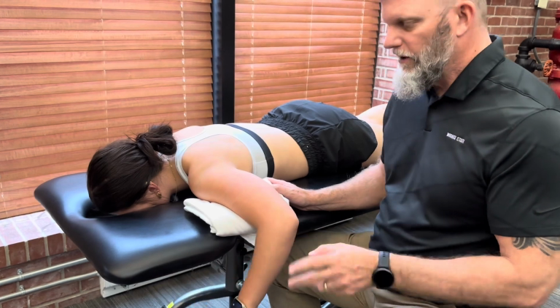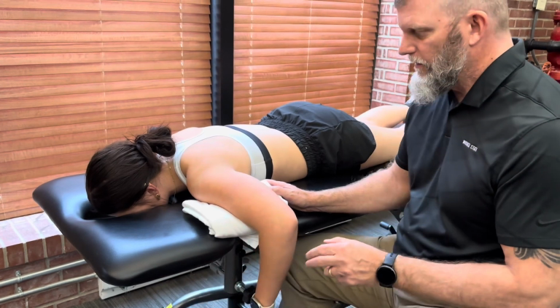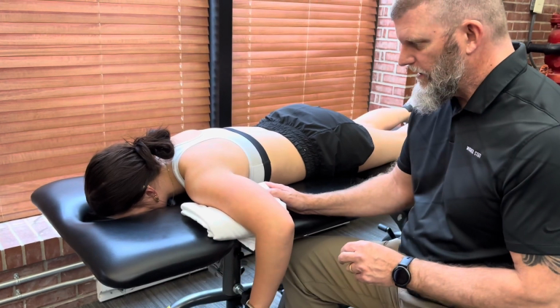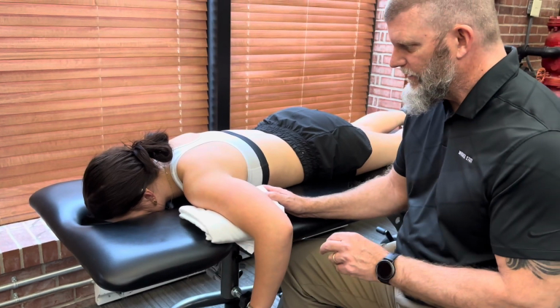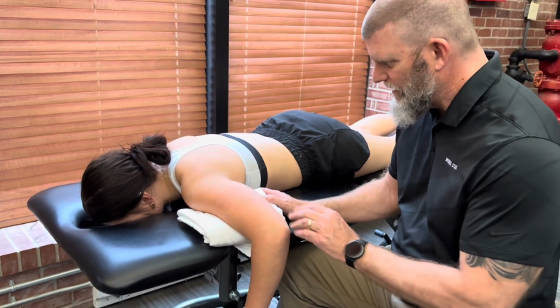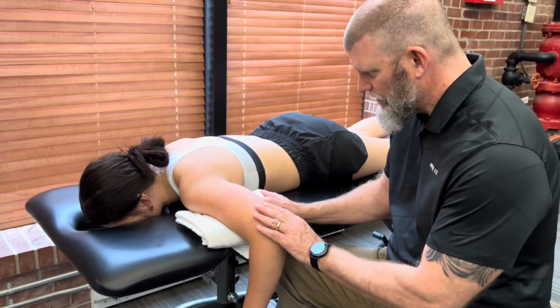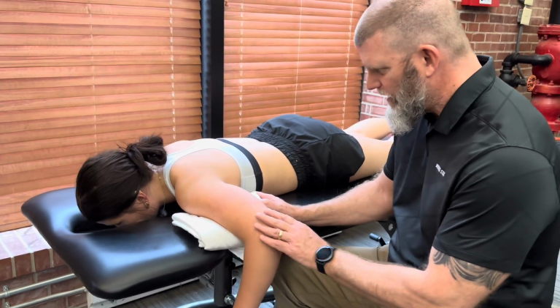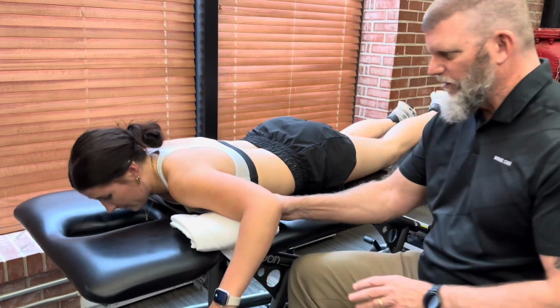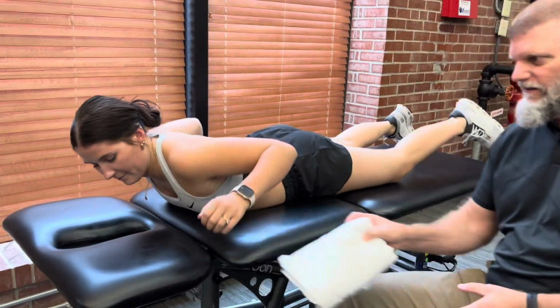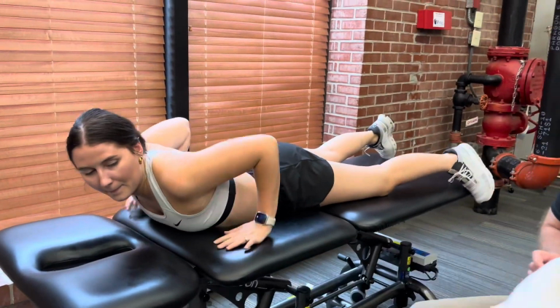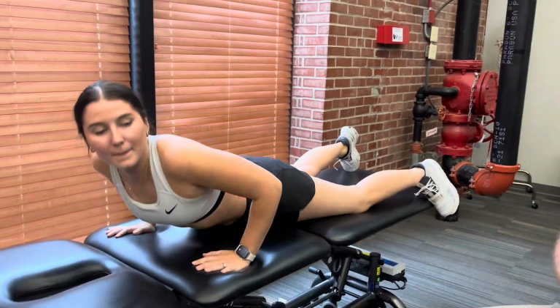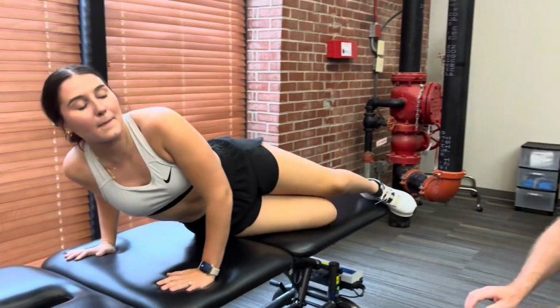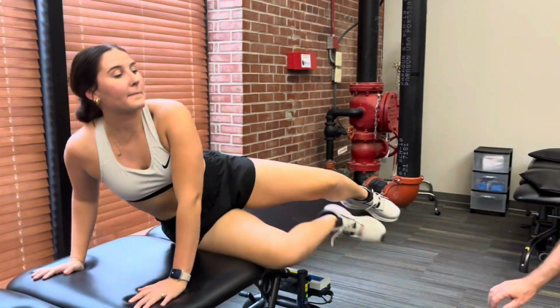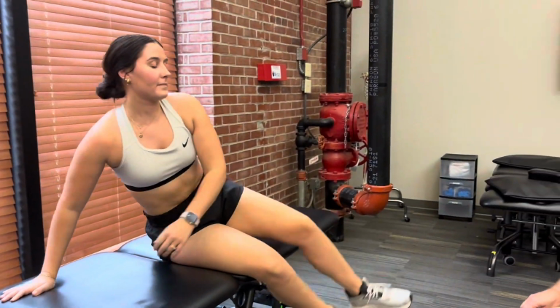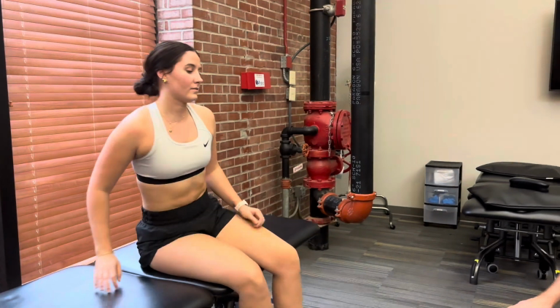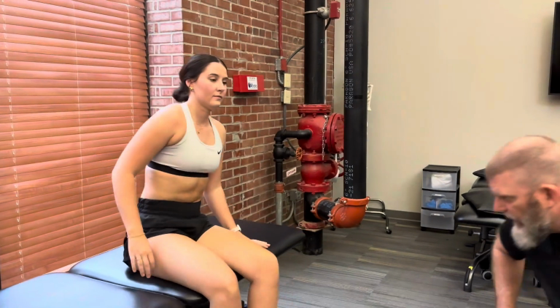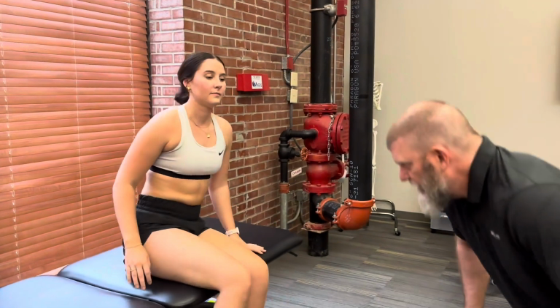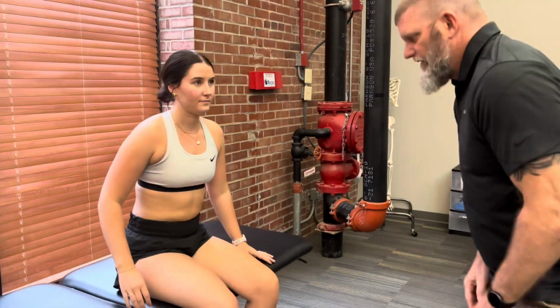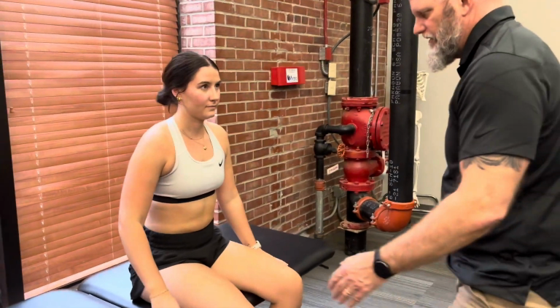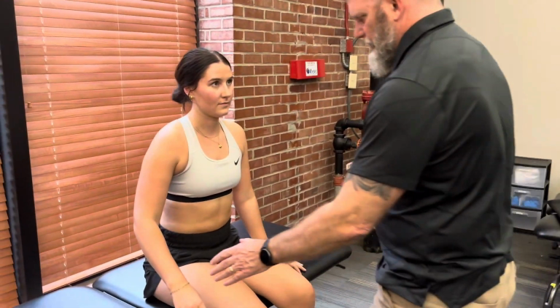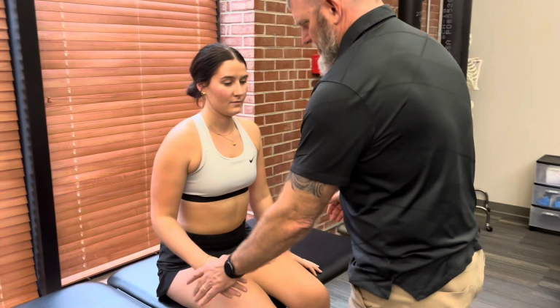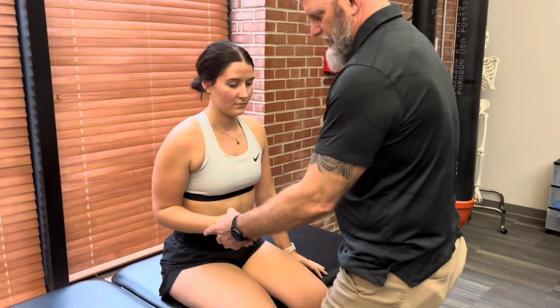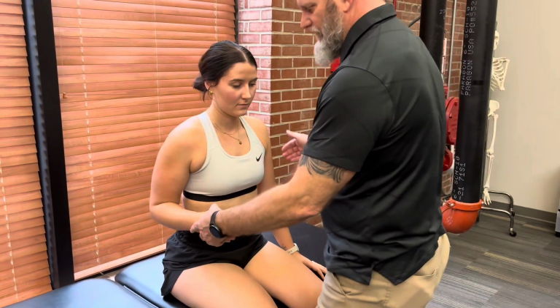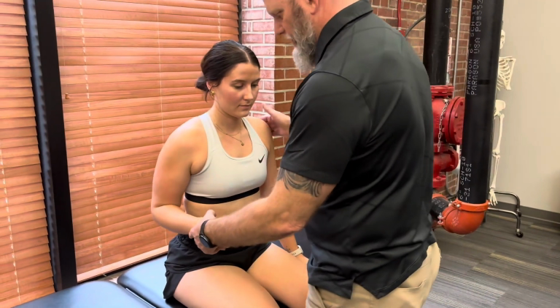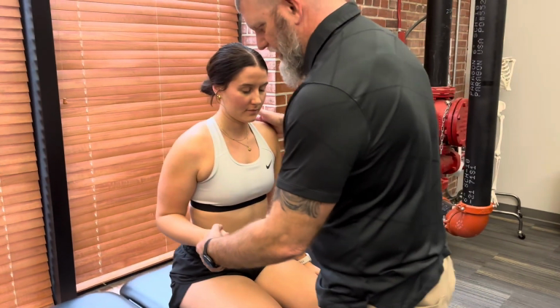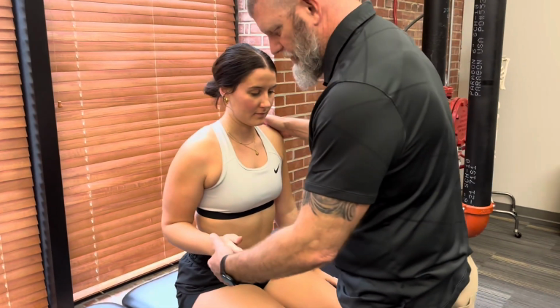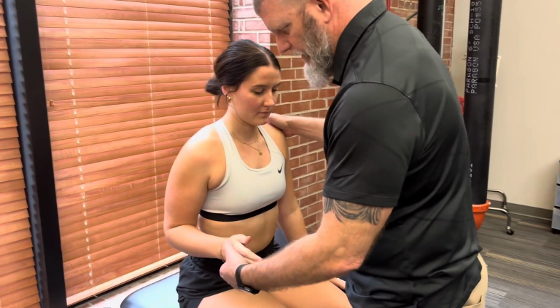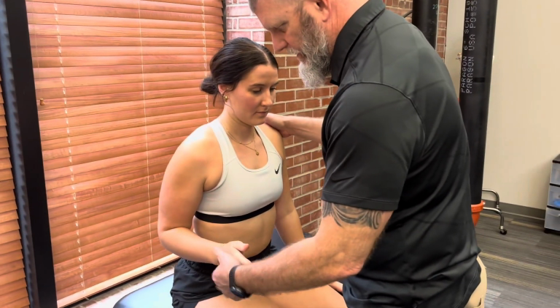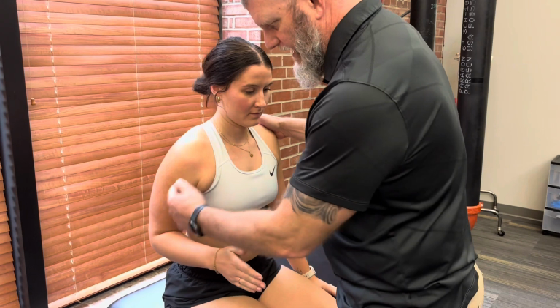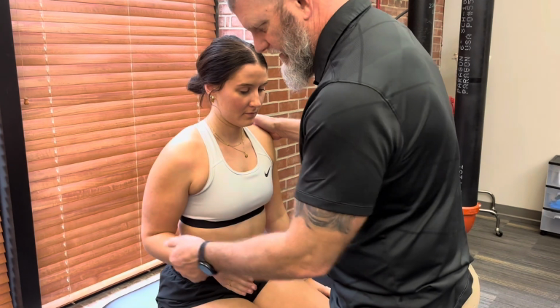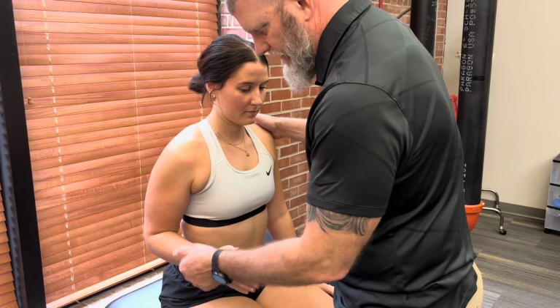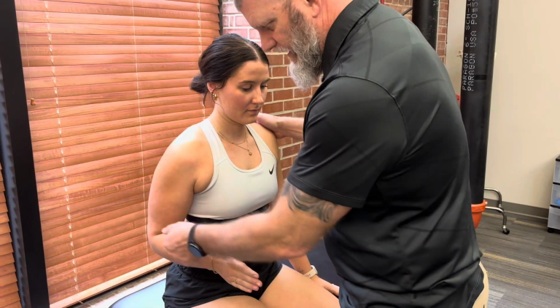We don't do a three in seated, so sit up for me. The next test we're going to do is five and four in sitting, so I bring her here at 90 and 90.